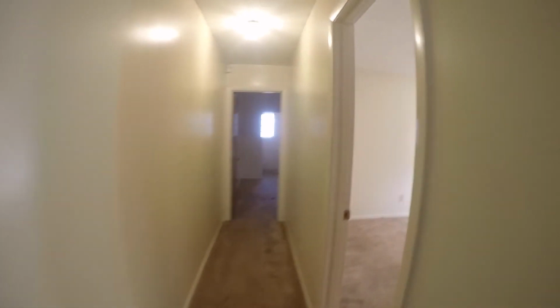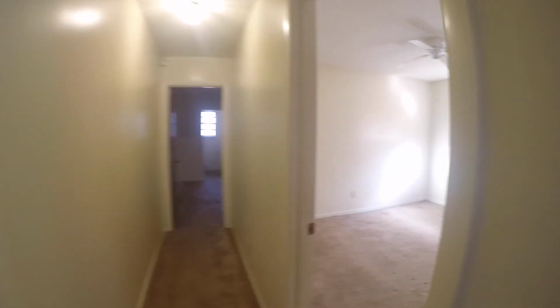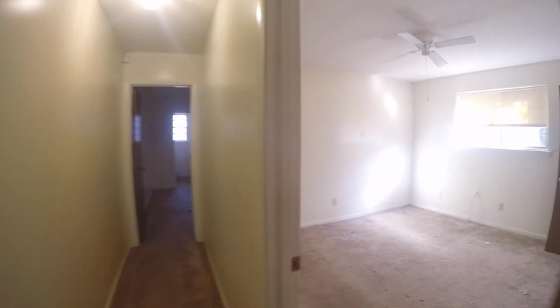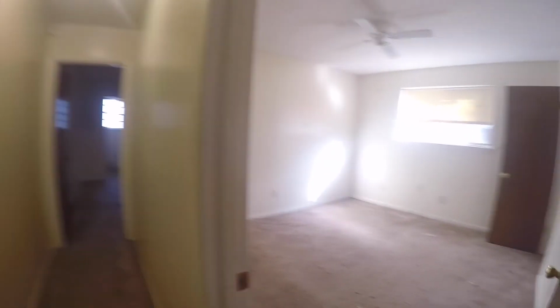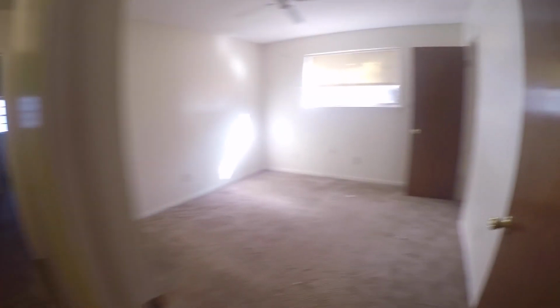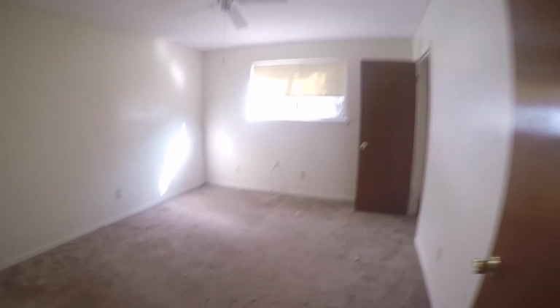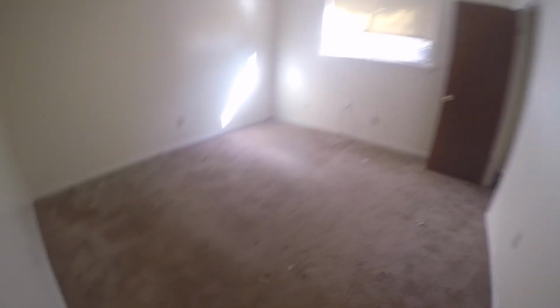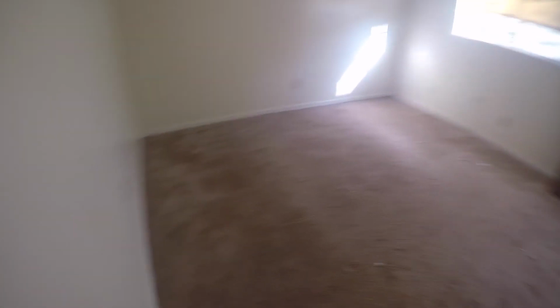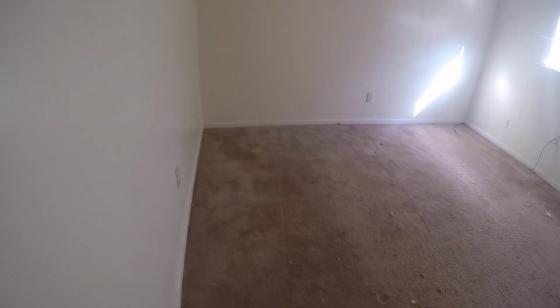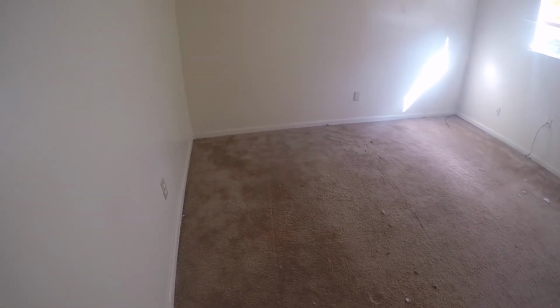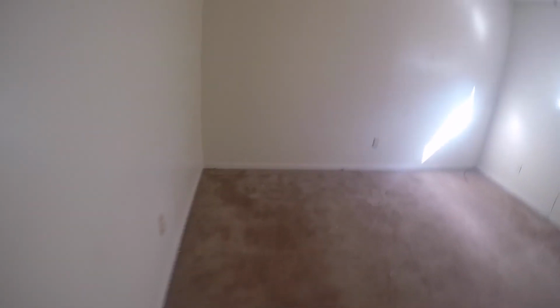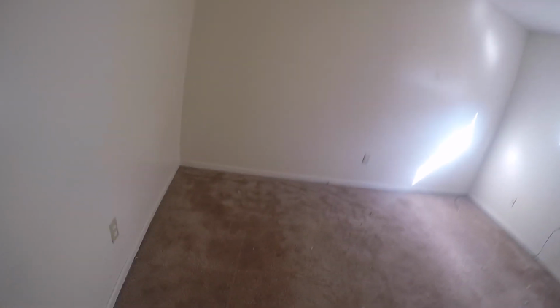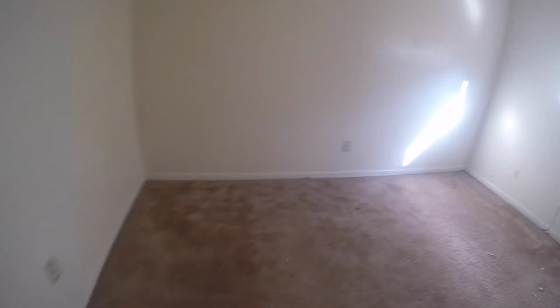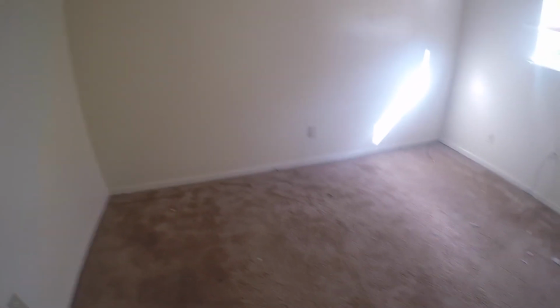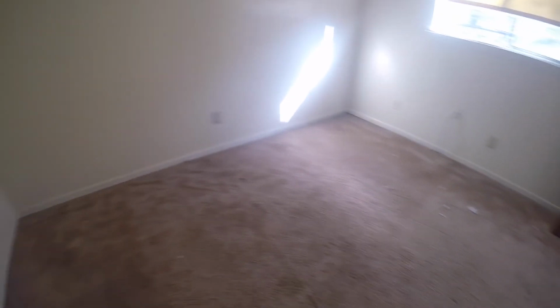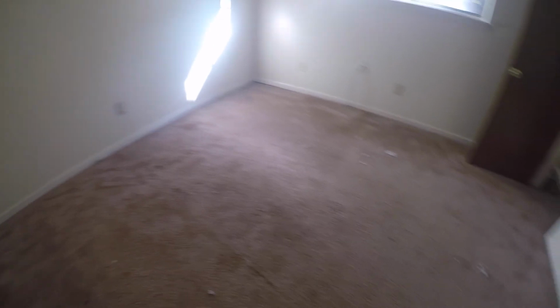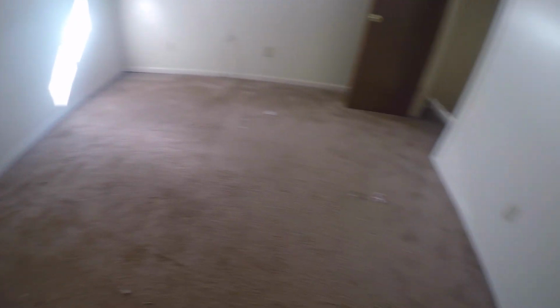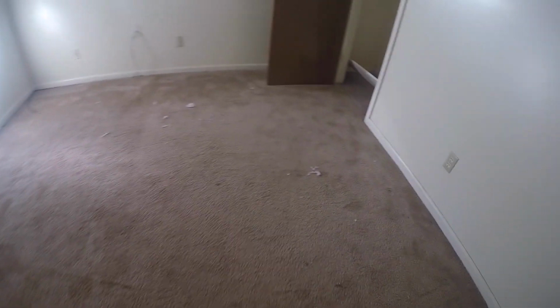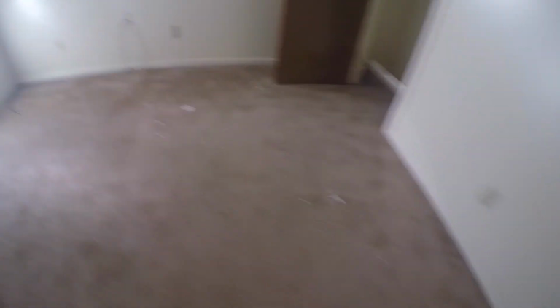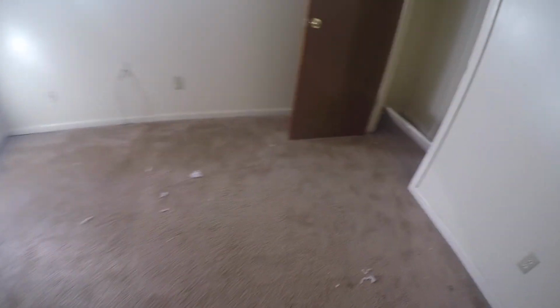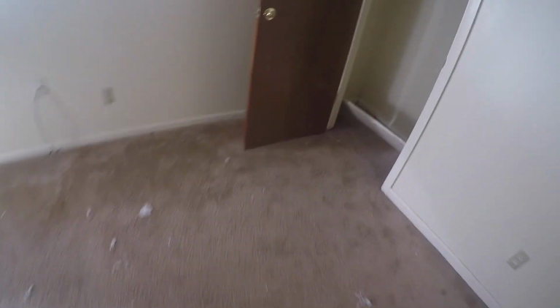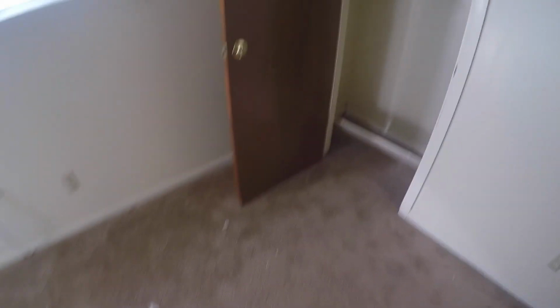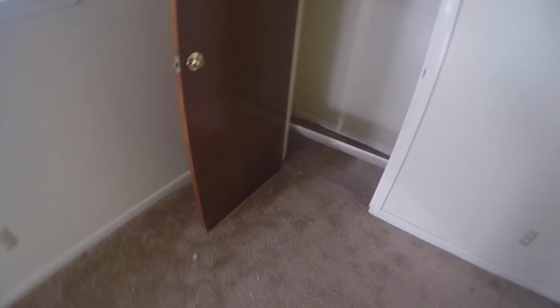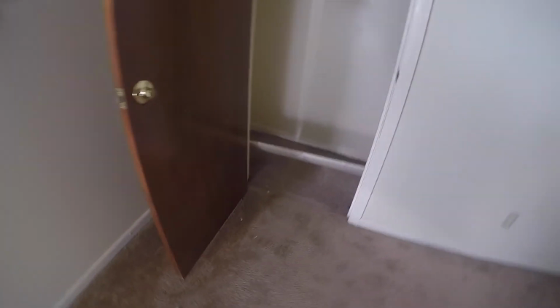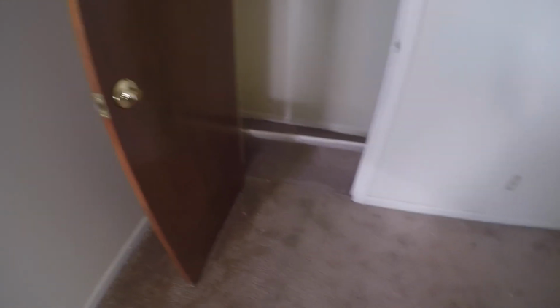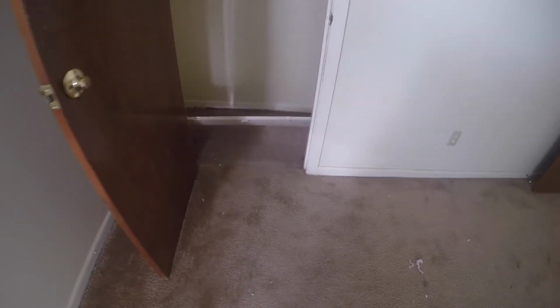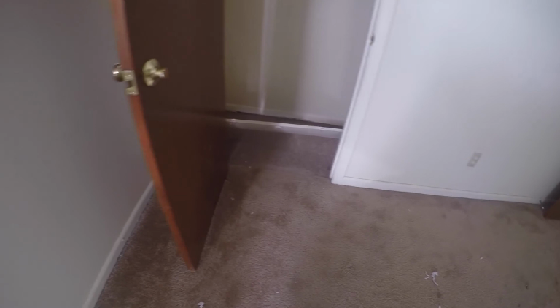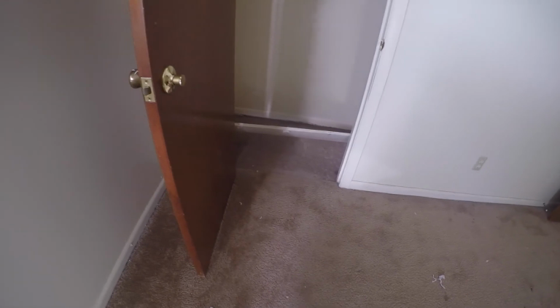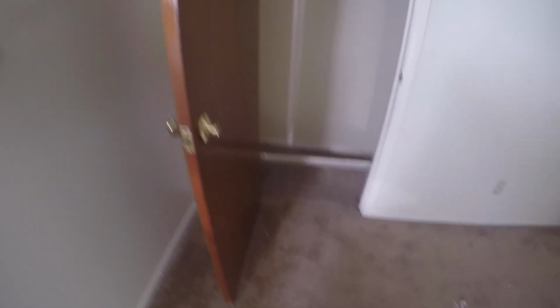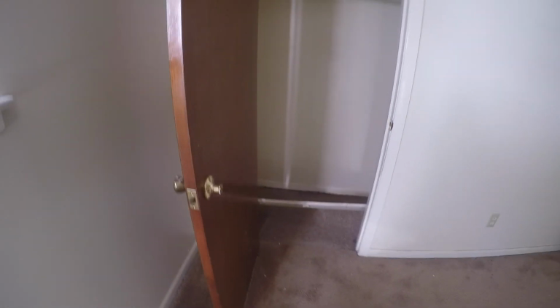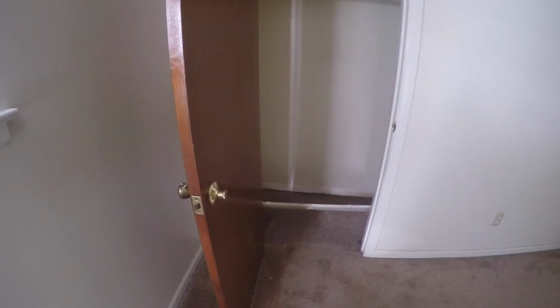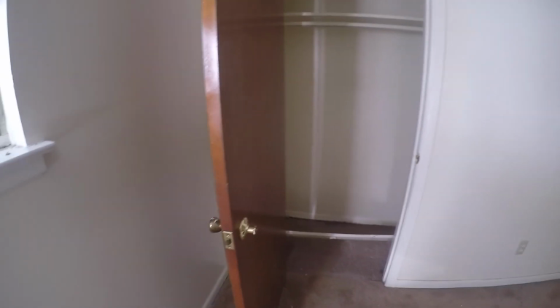Going back further into this bedroom — again, carpets, trash, just a little dirty. It looks like the shelf from the closet fell out.